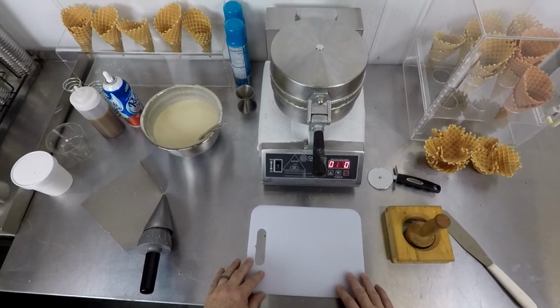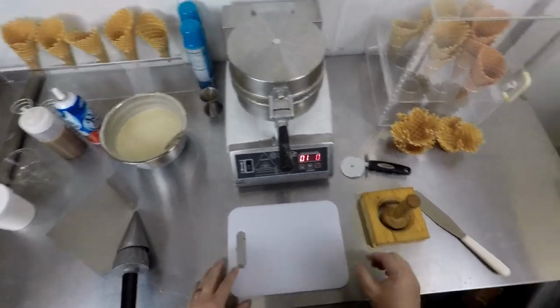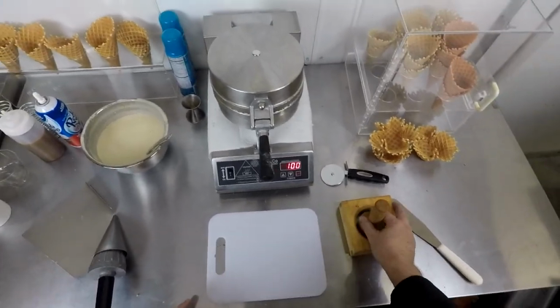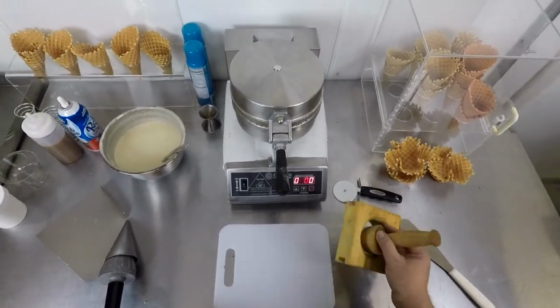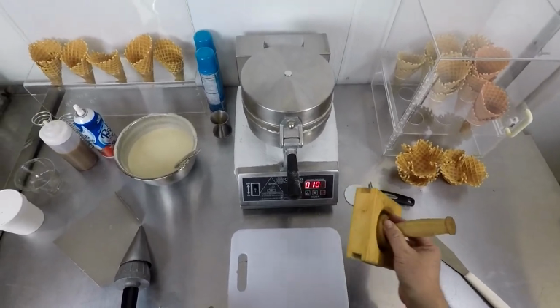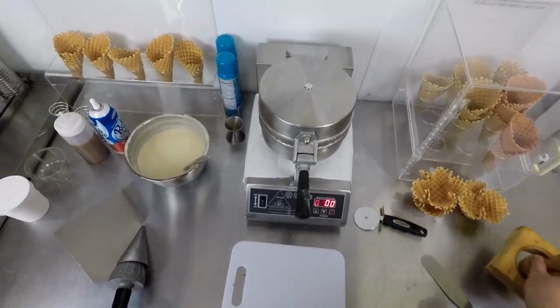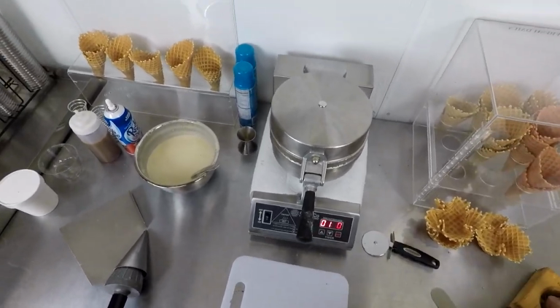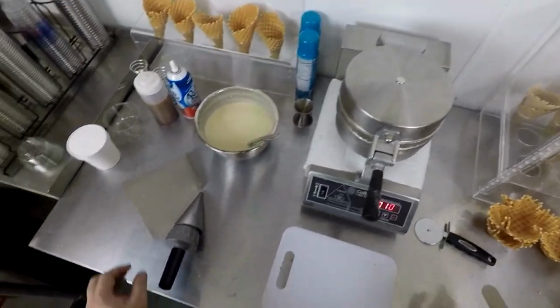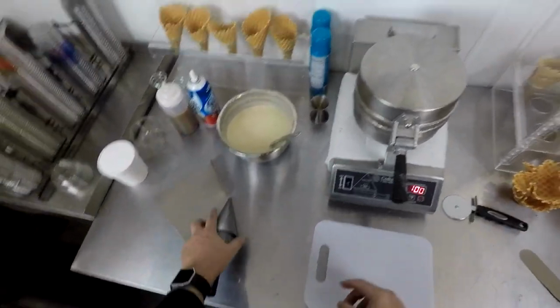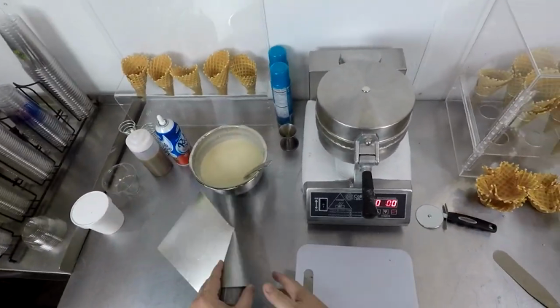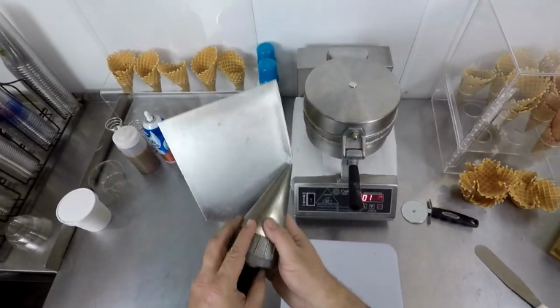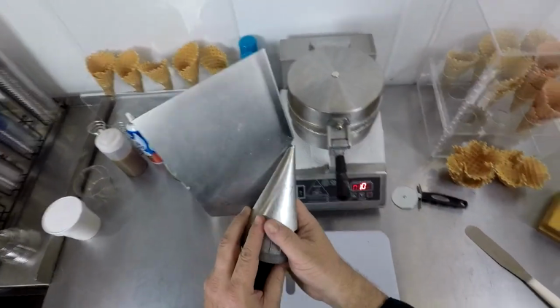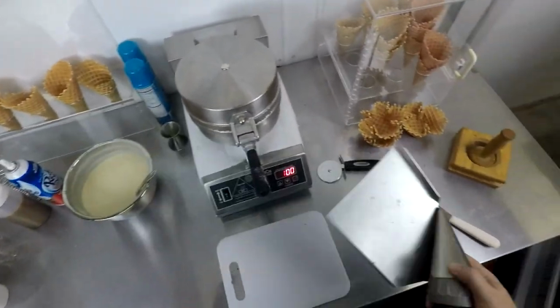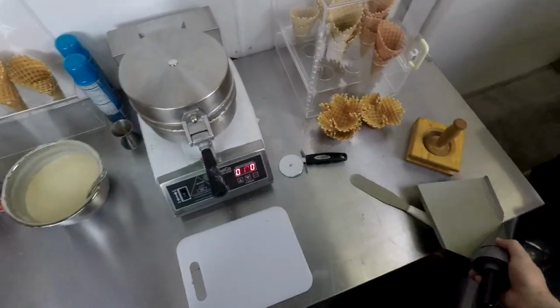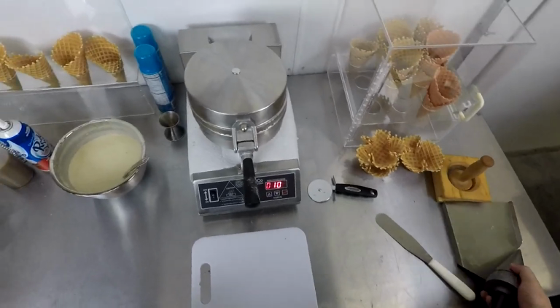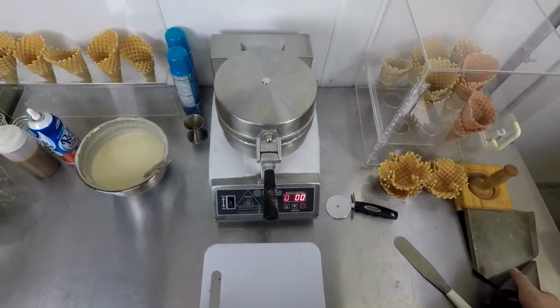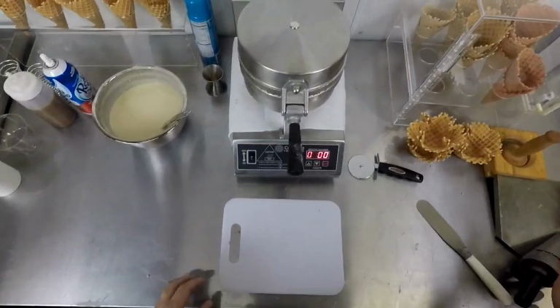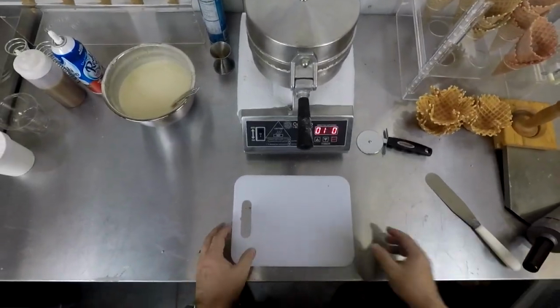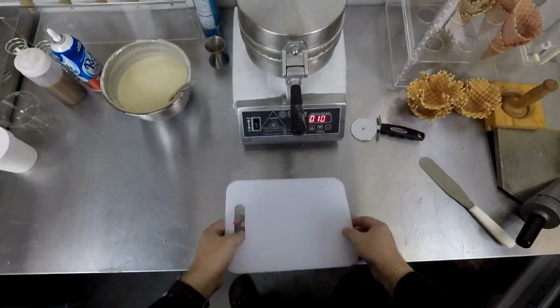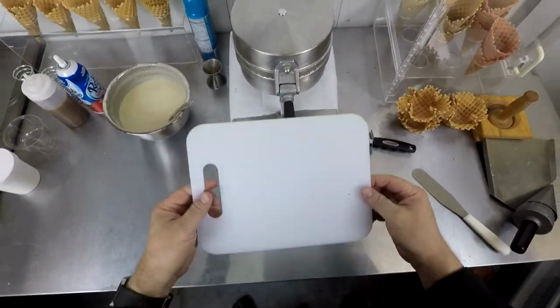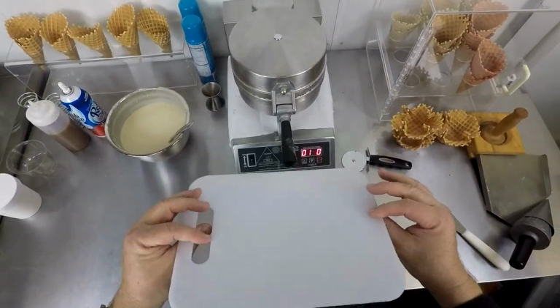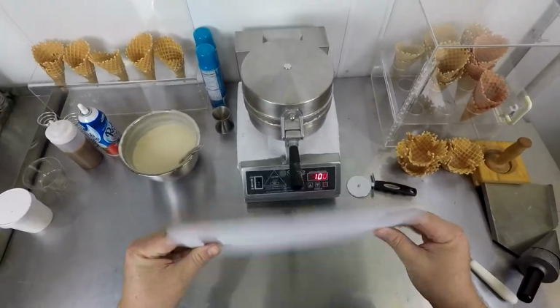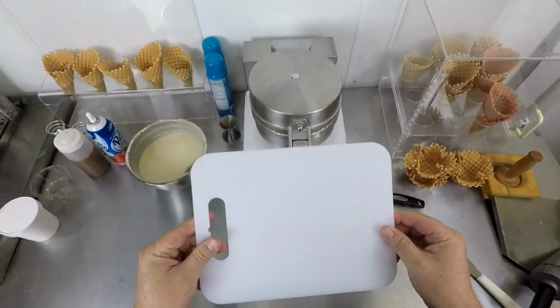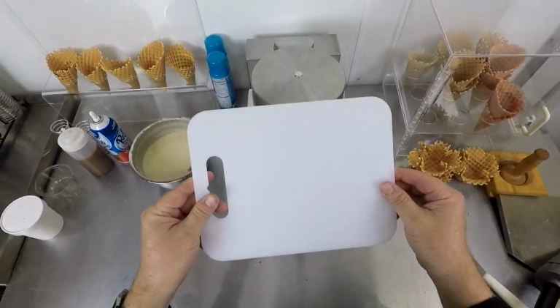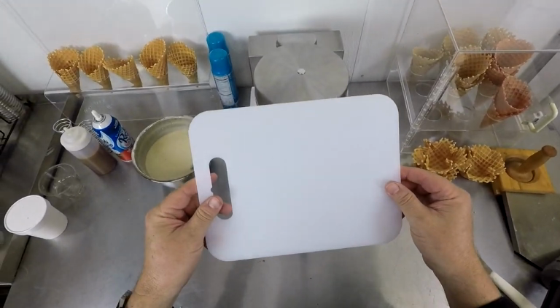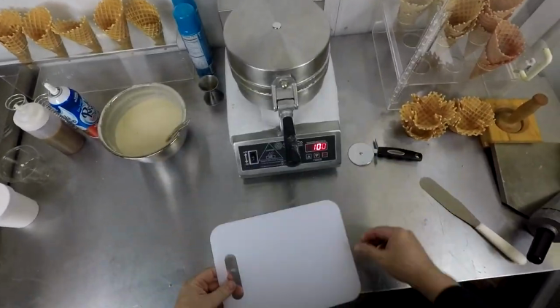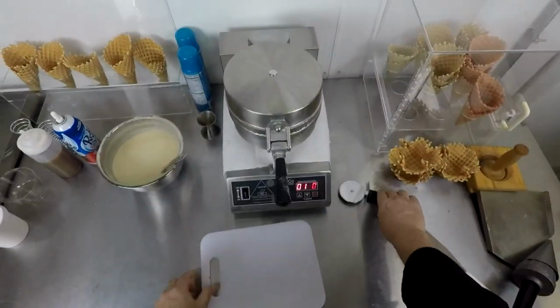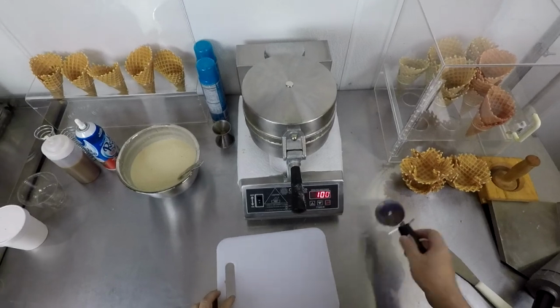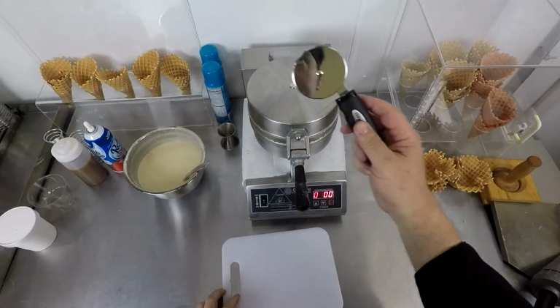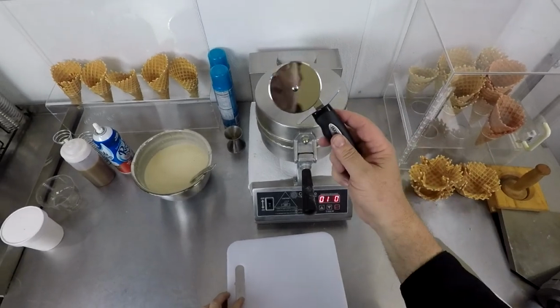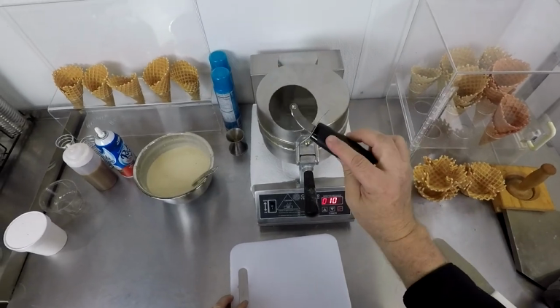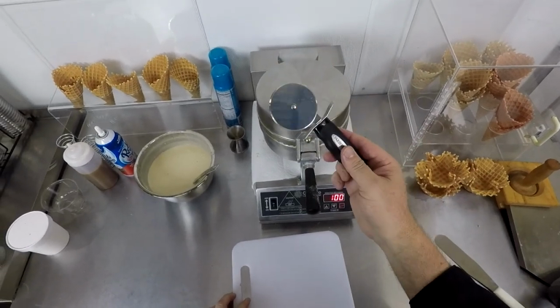Rather than use the die or our roller, we'll put those to the side. The only thing you're really going to need for this is a cutting board of some description and a pizza roller.